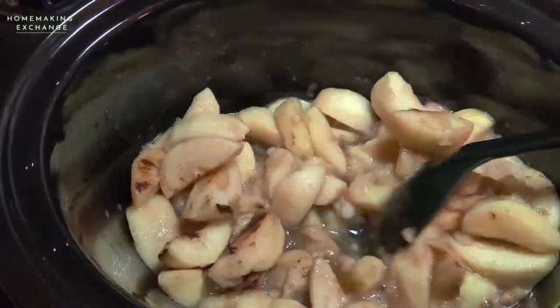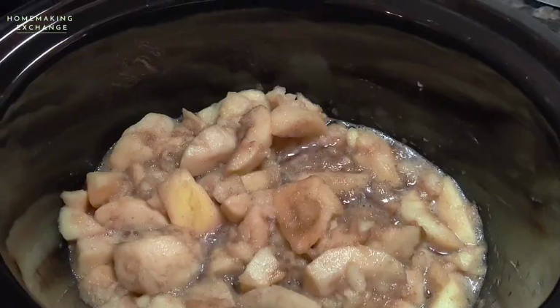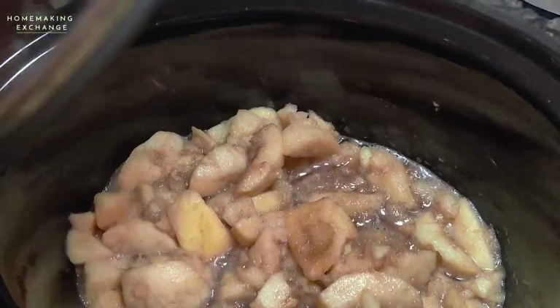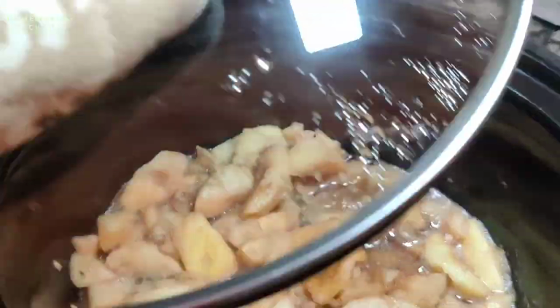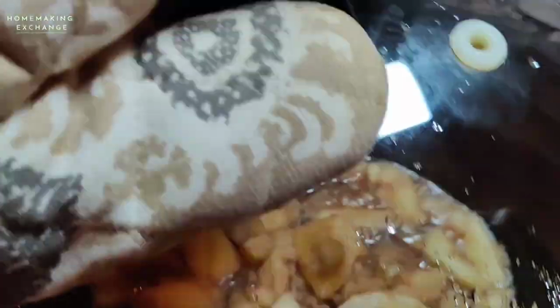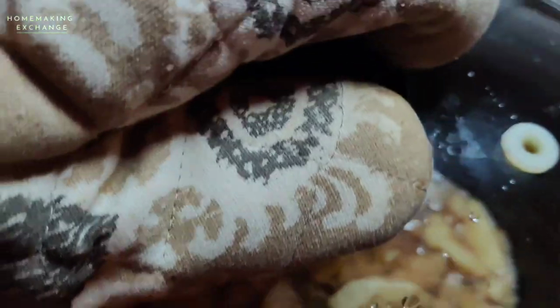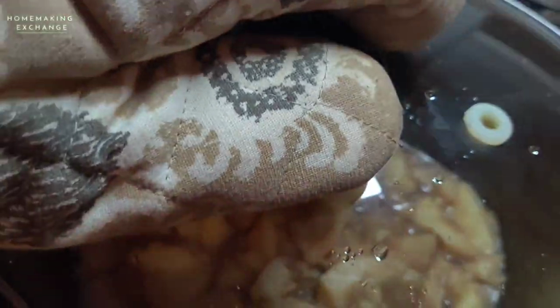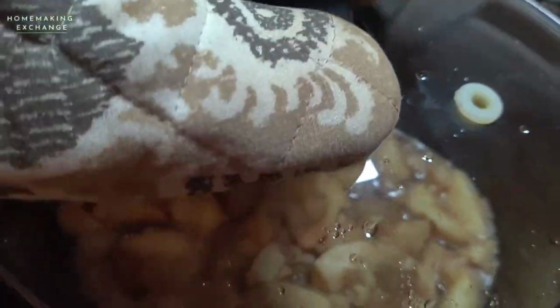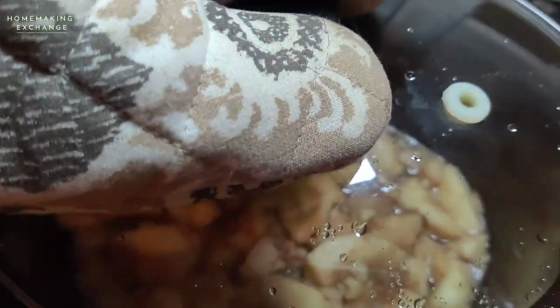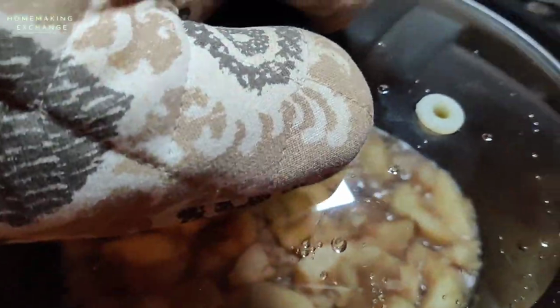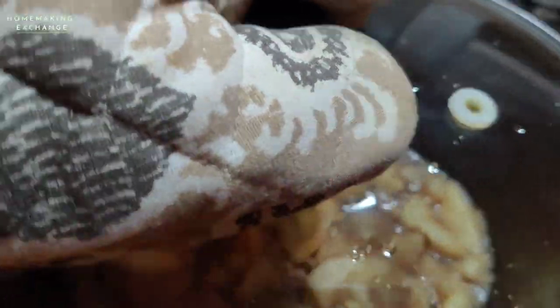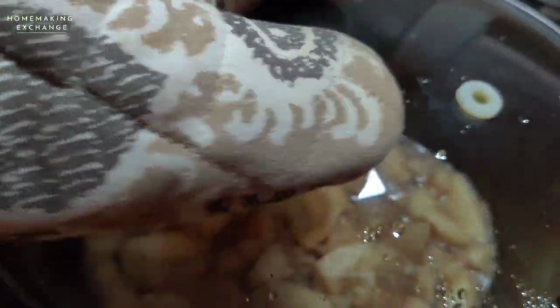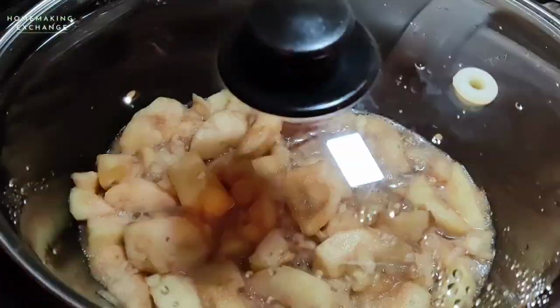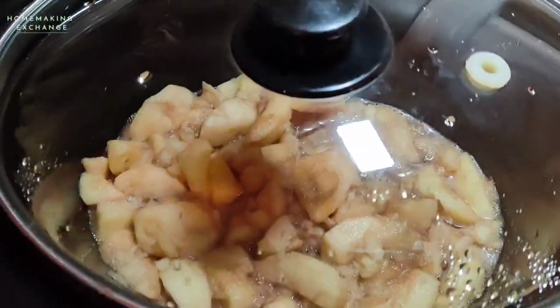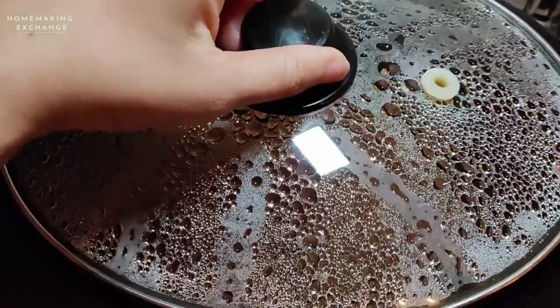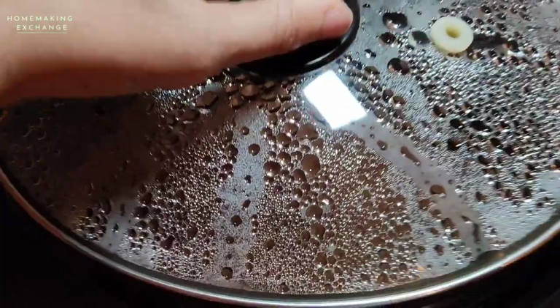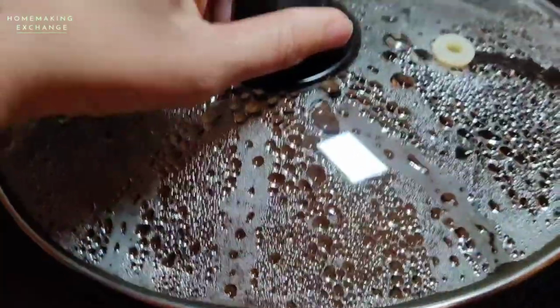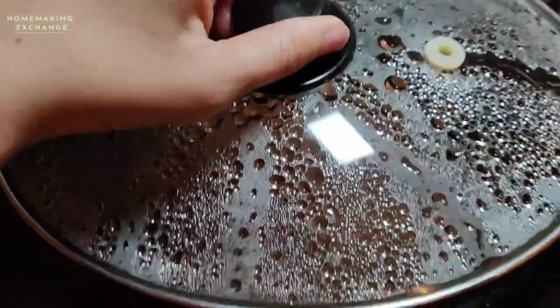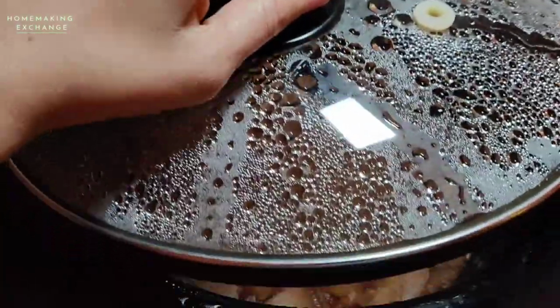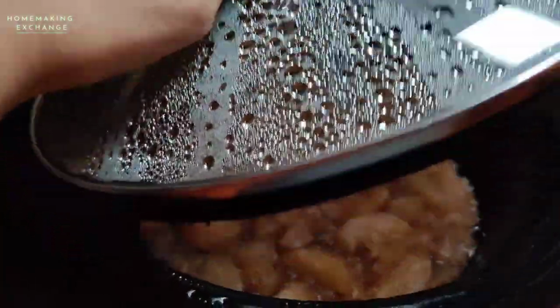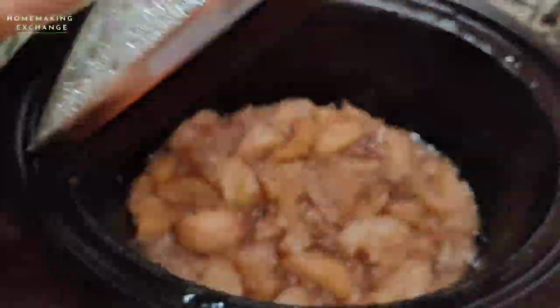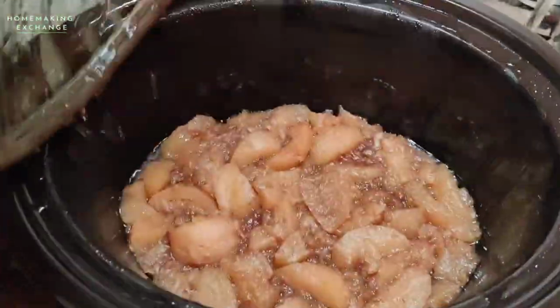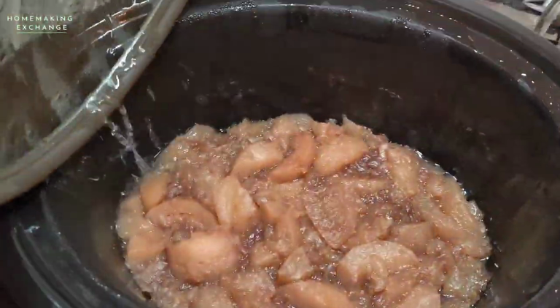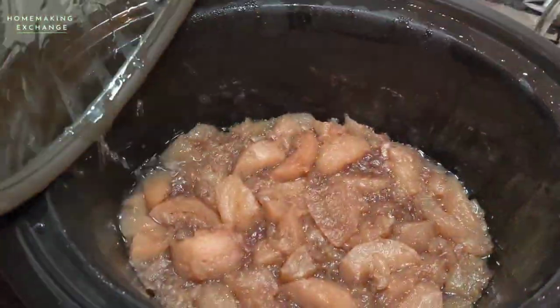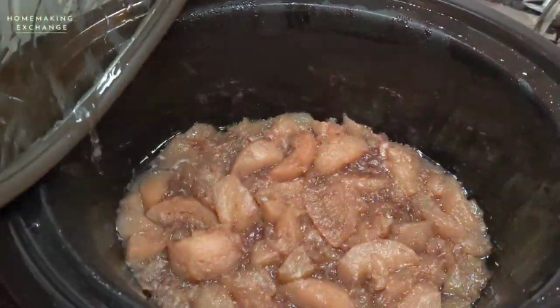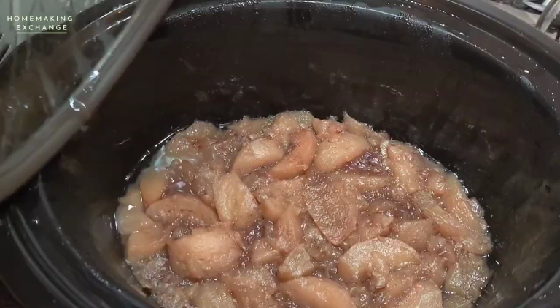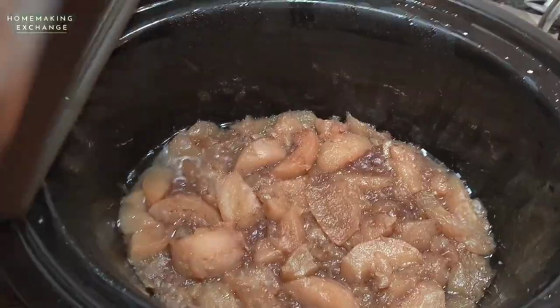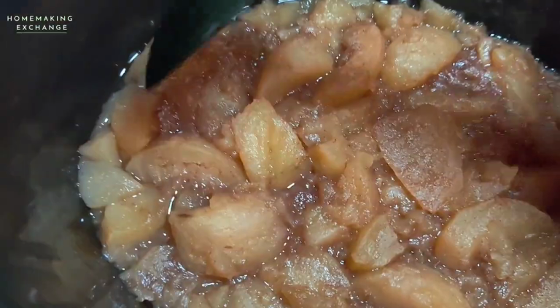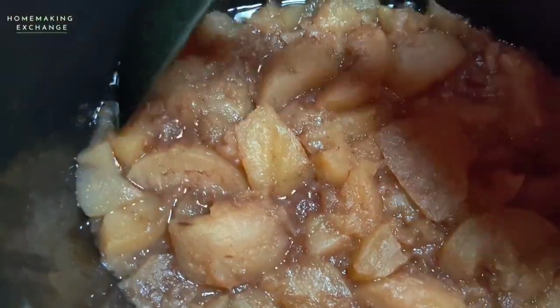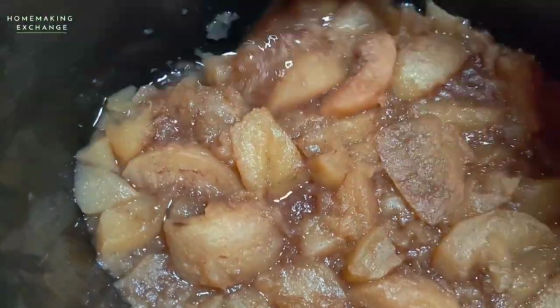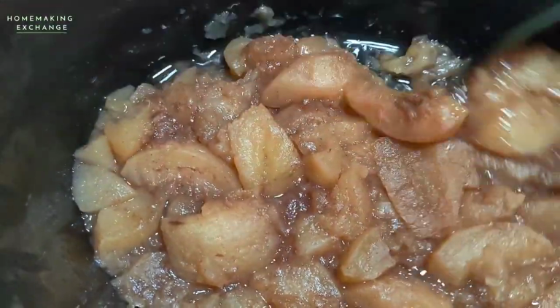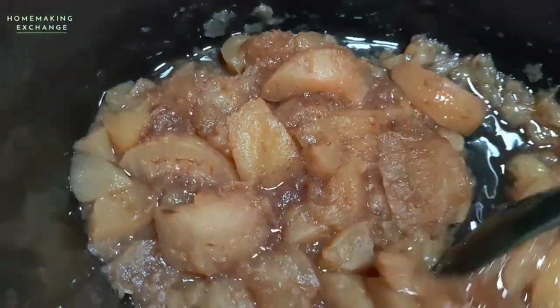Put the lid back on and continue cooking it for the remainder of the time. Here's how it is when it's all done — the apples are really tender.